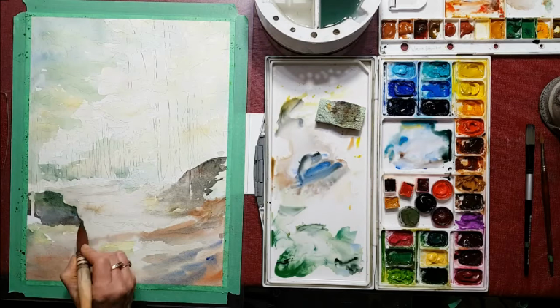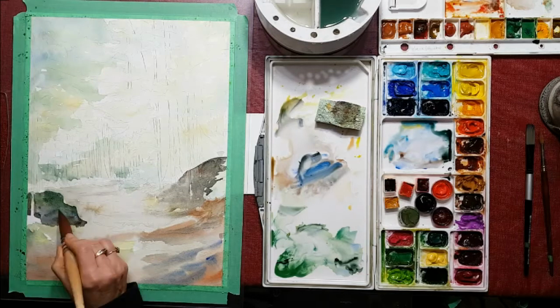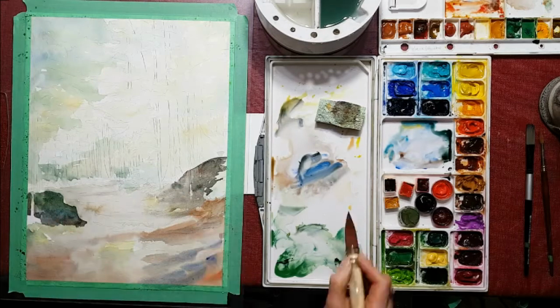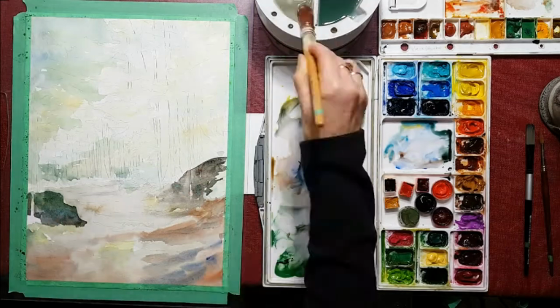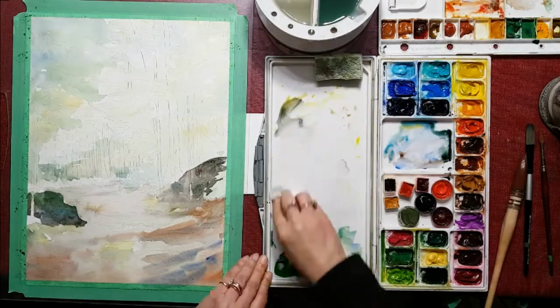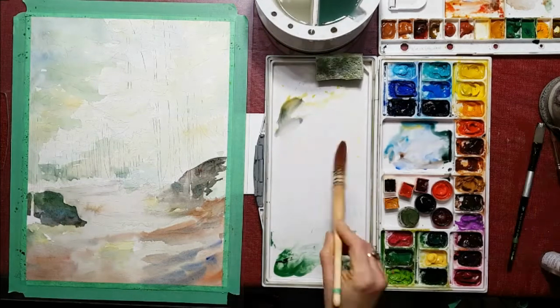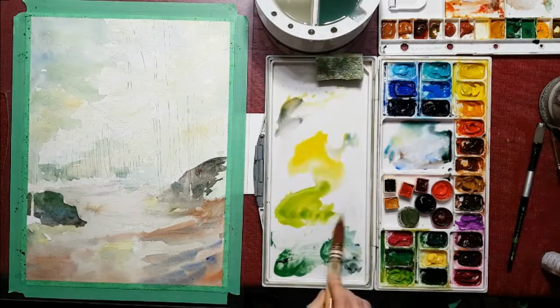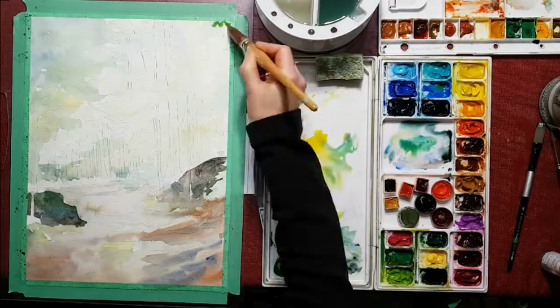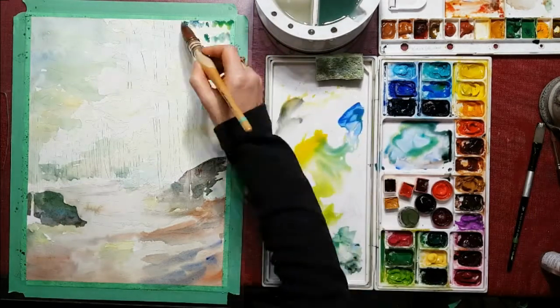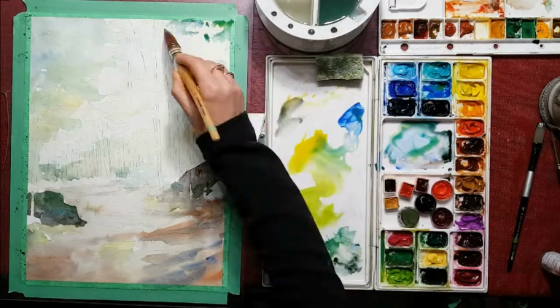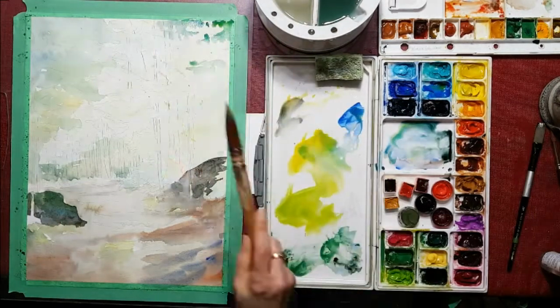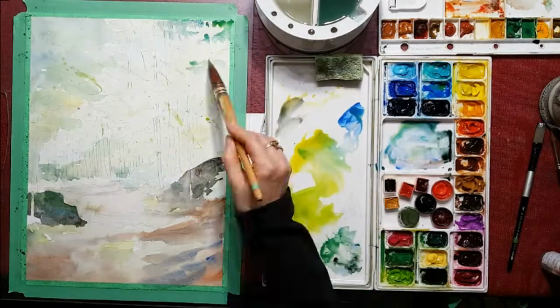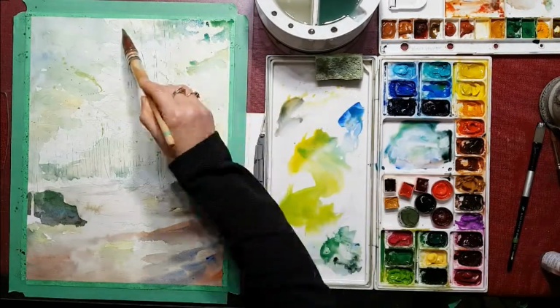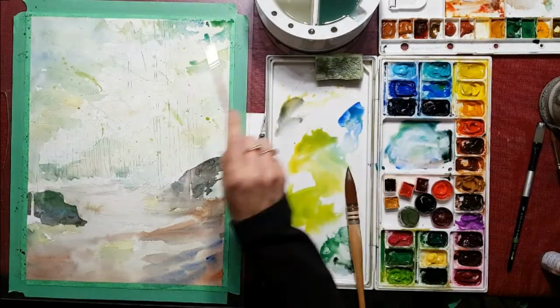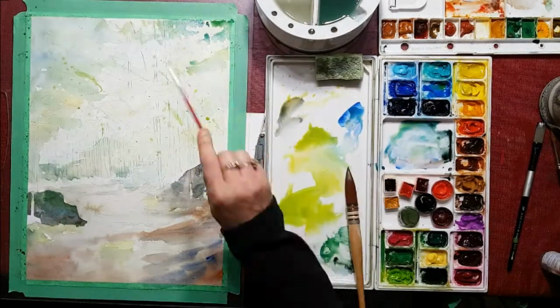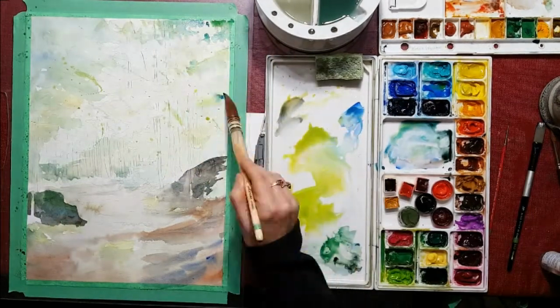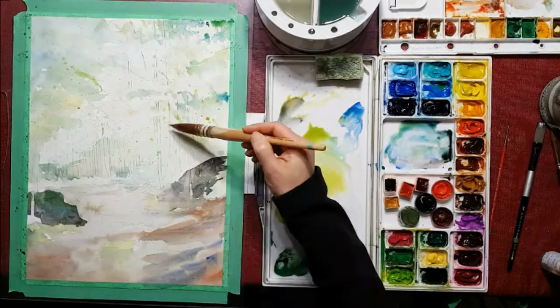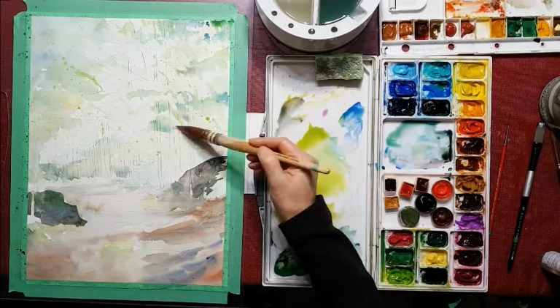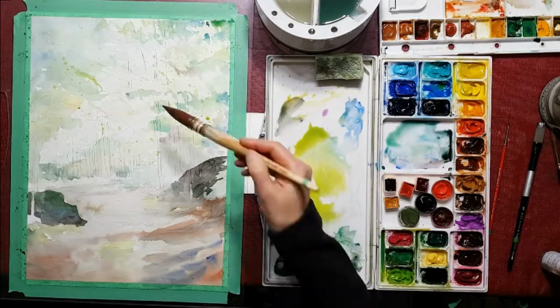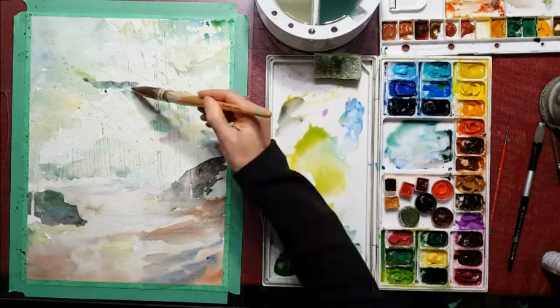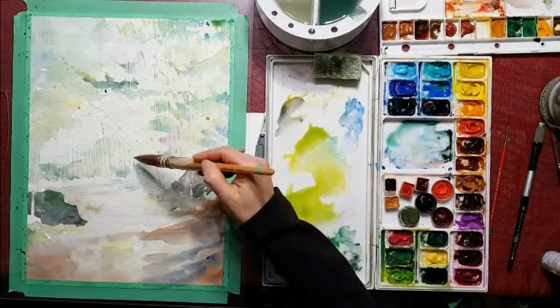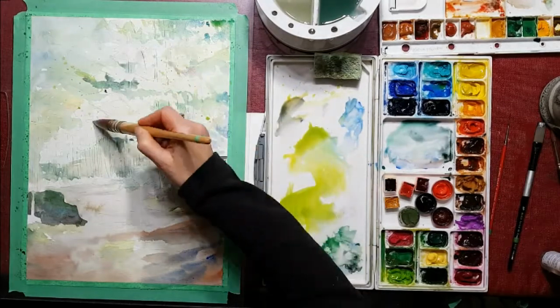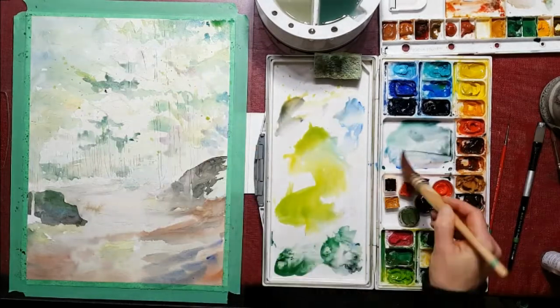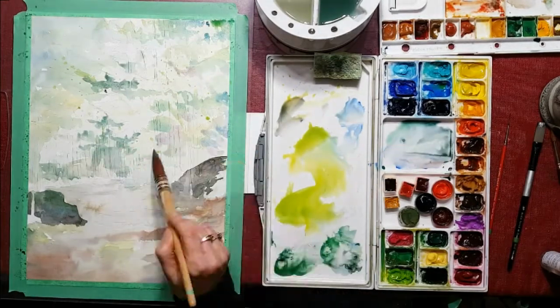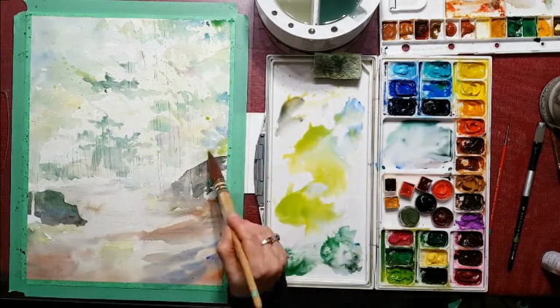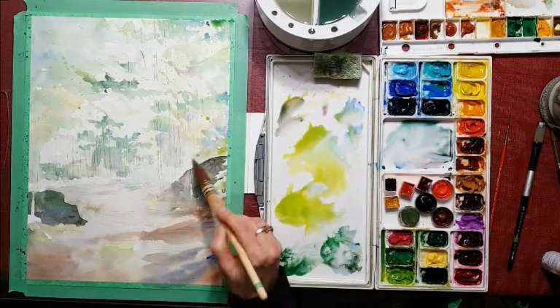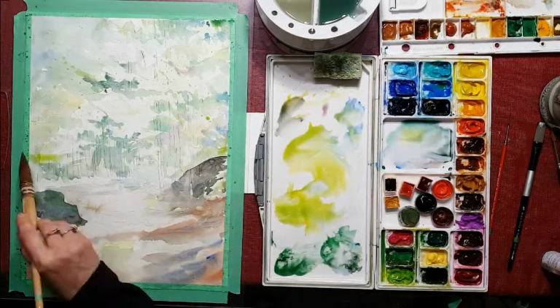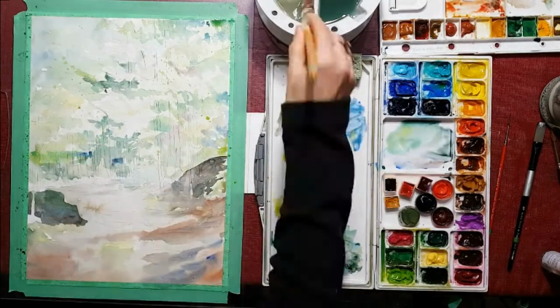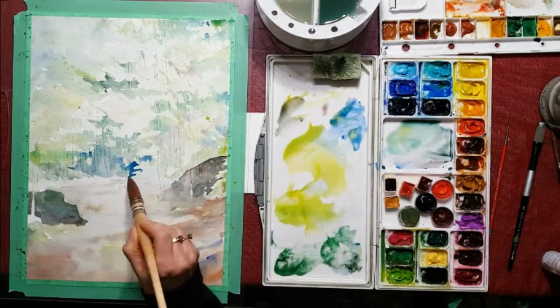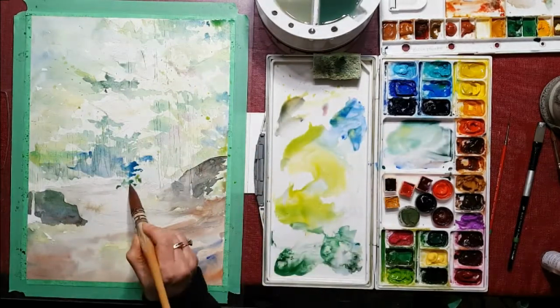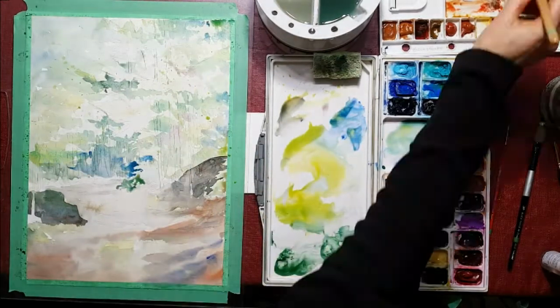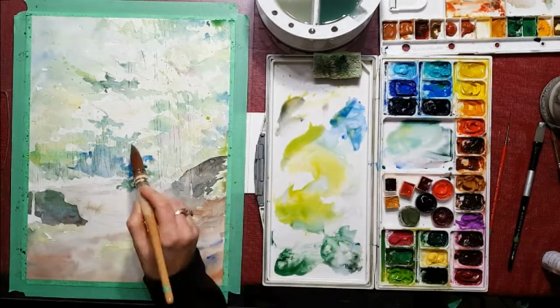If anything I want light, I have to save it. I can't paint white over it afterwards. I can, but it doesn't really look as nice as if you leave the white or the light of the paper coming through.